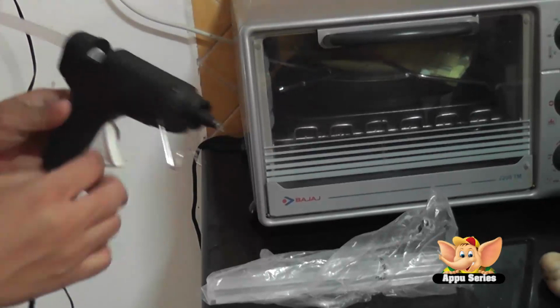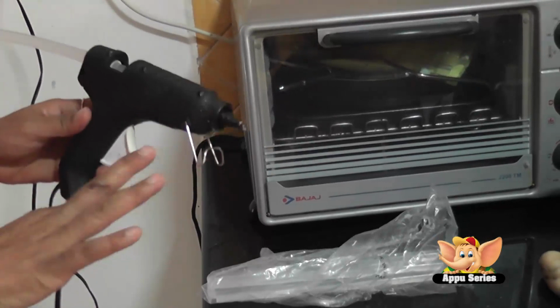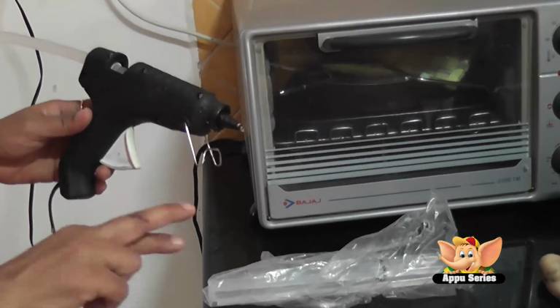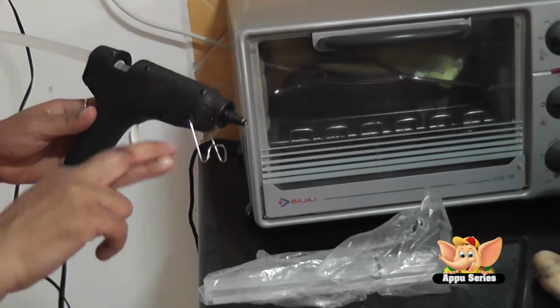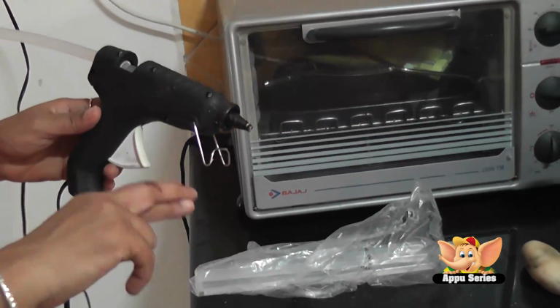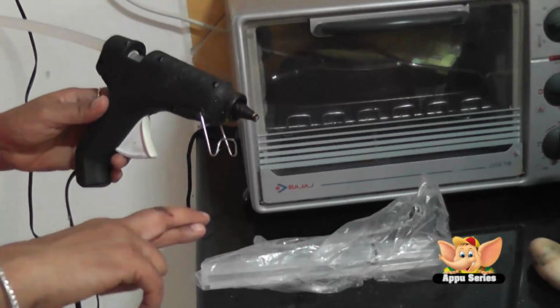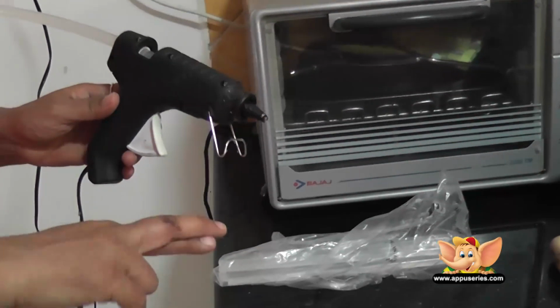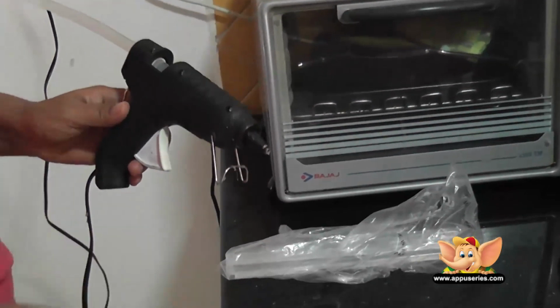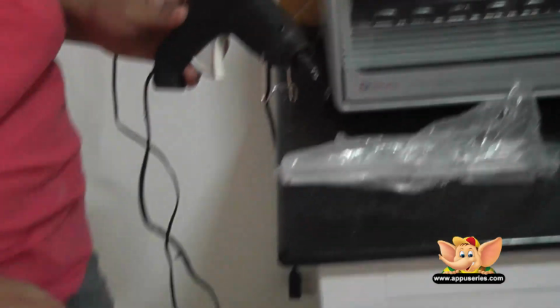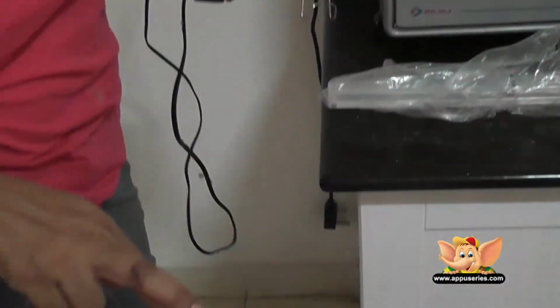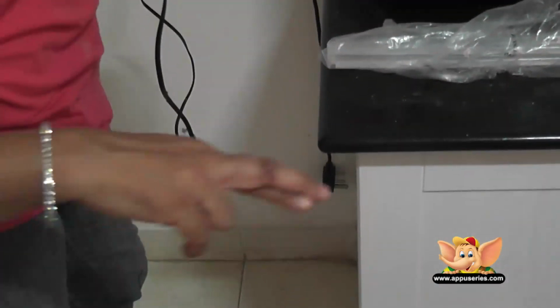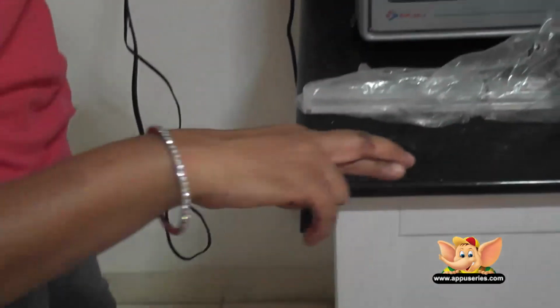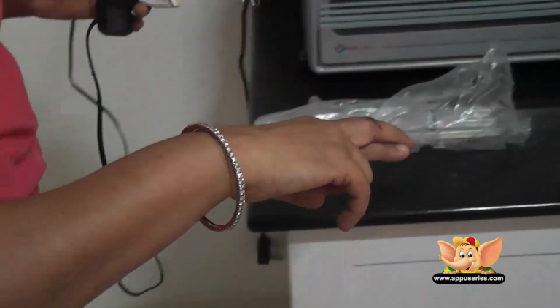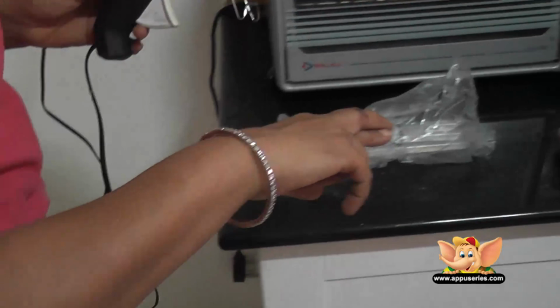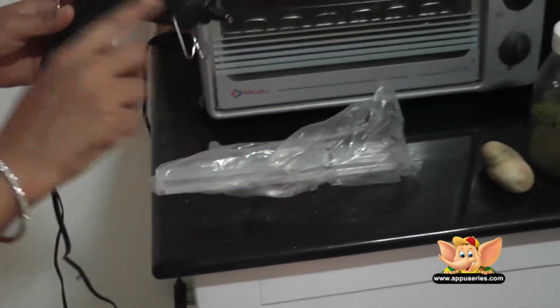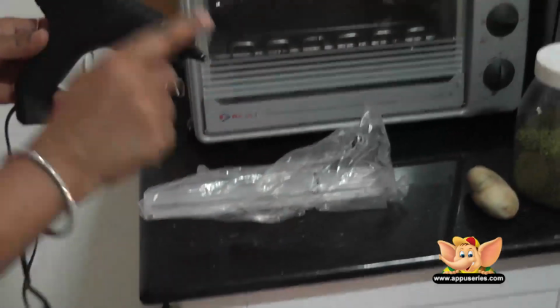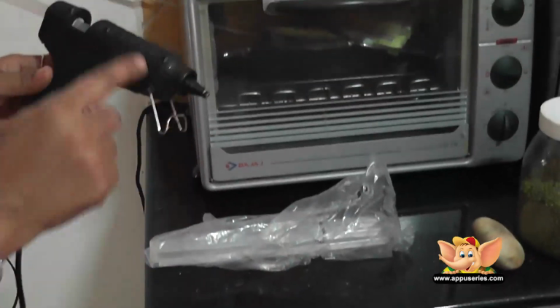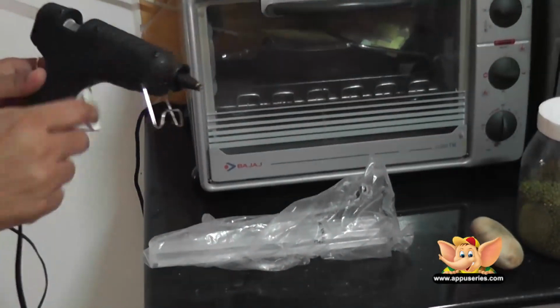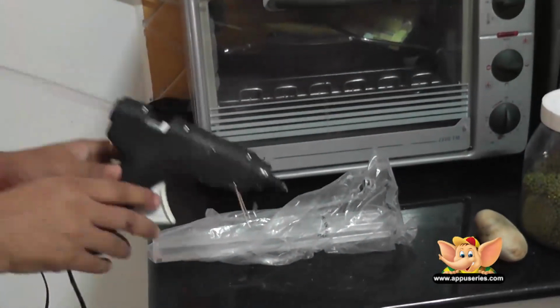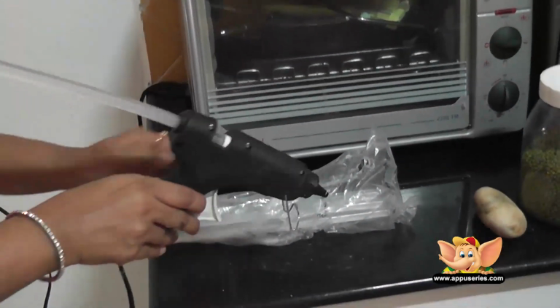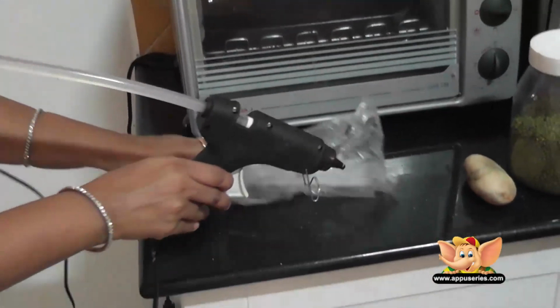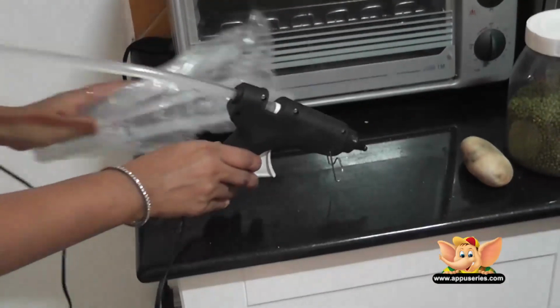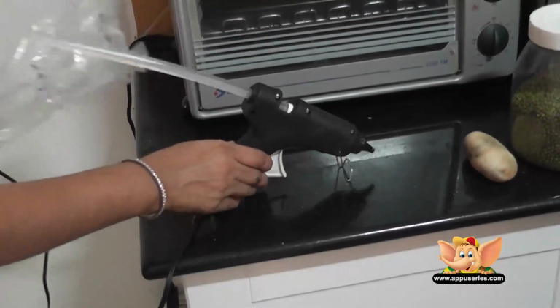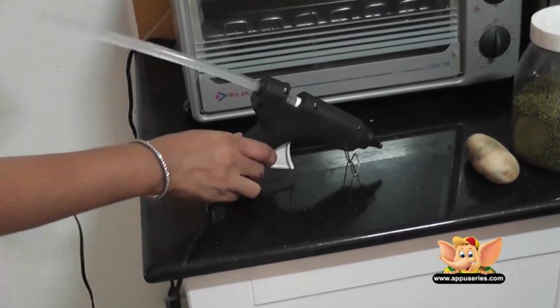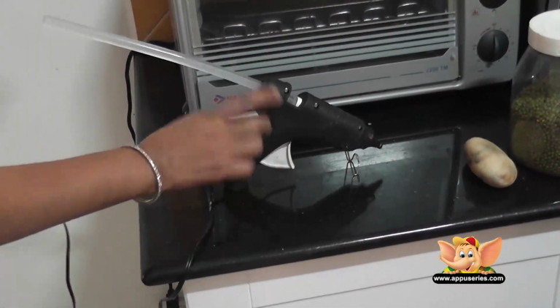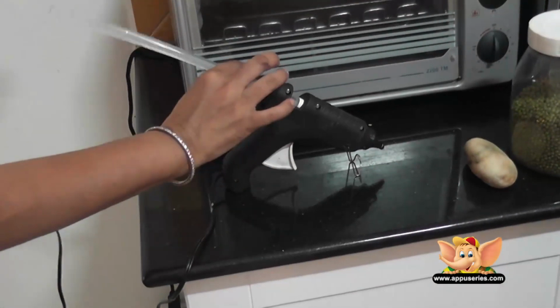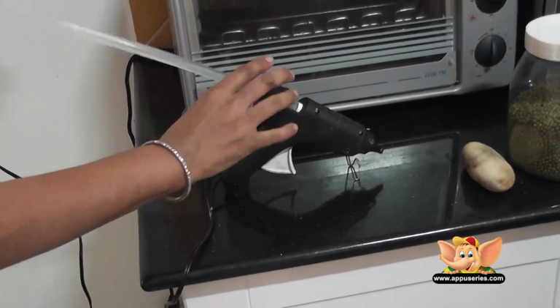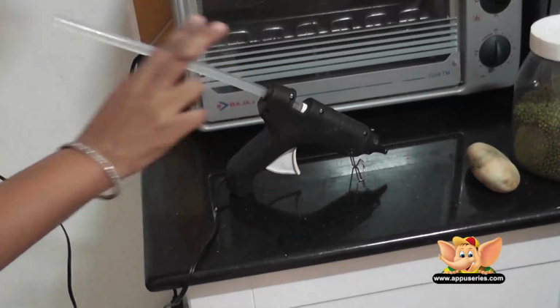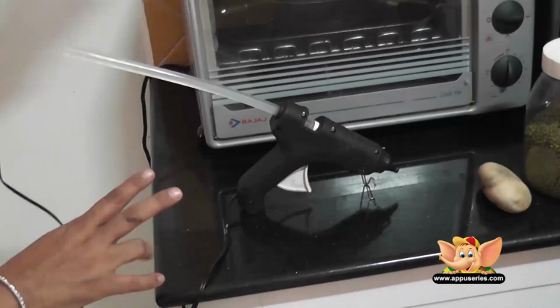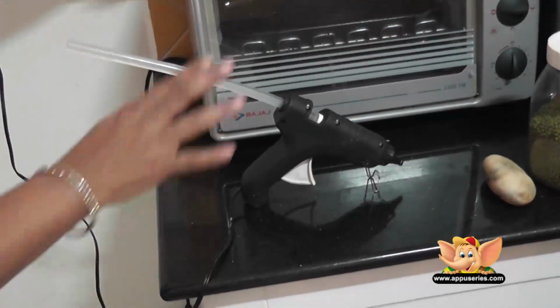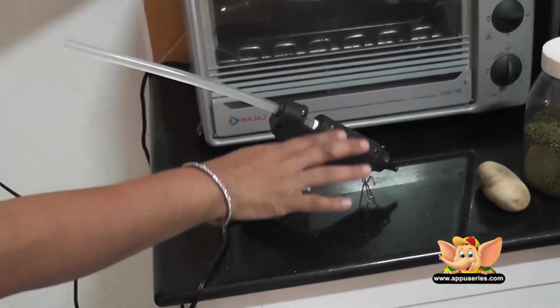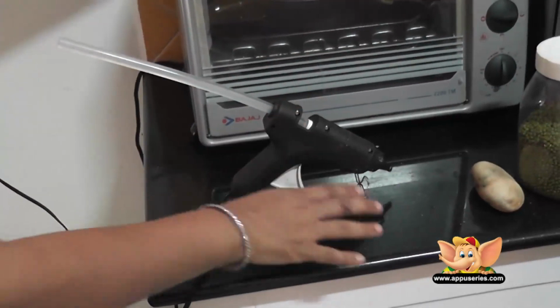I don't want any of you touching this part. See, I got burnt over here. So I don't want any of you touching this. We leave it for two minutes and let it heat.